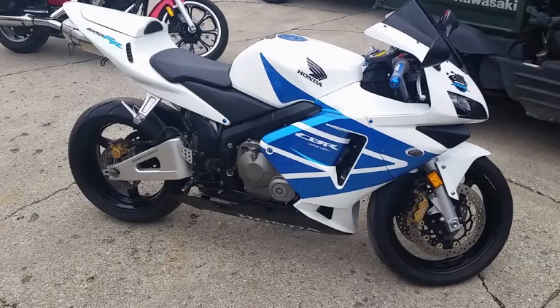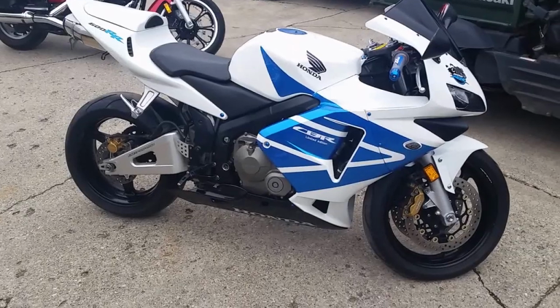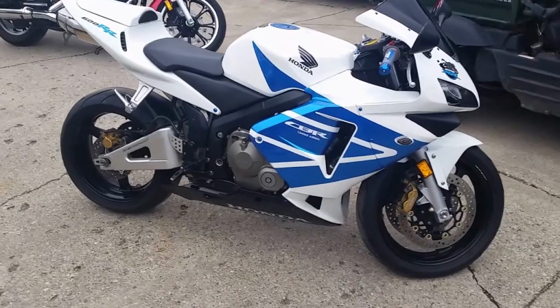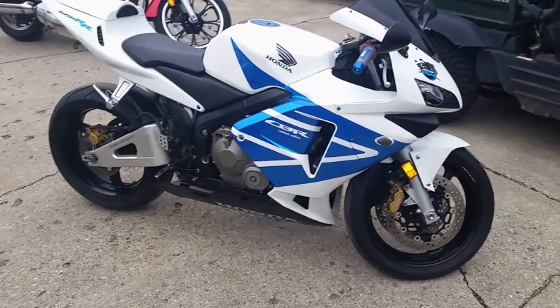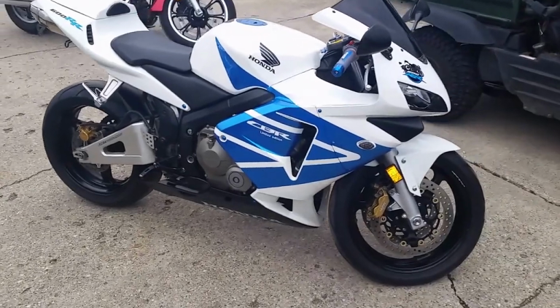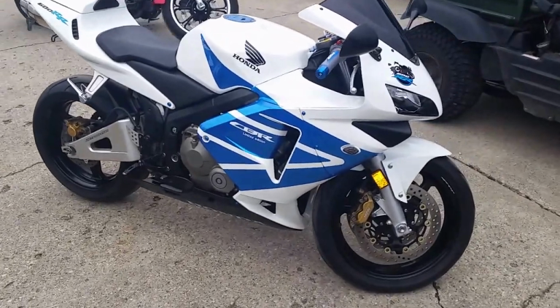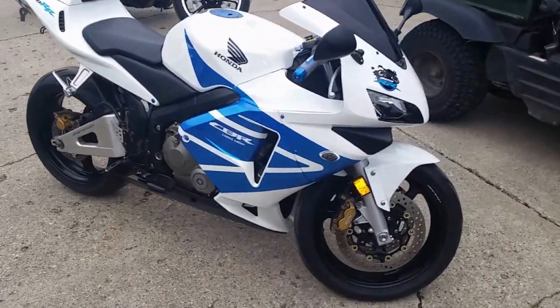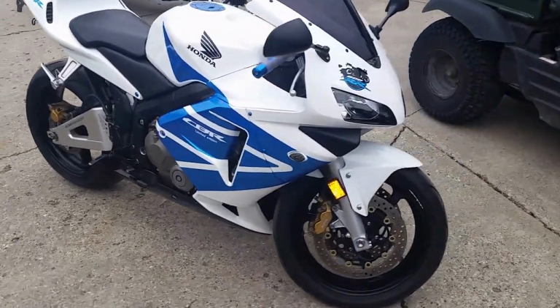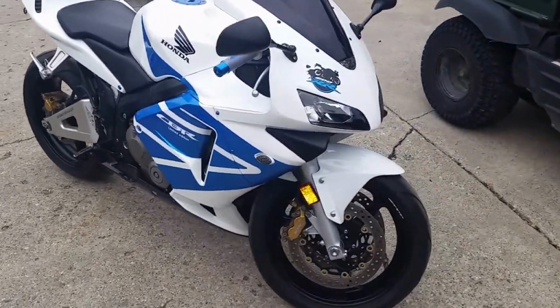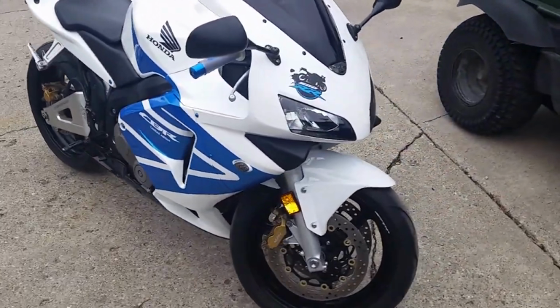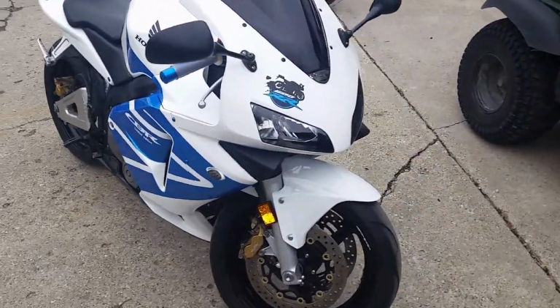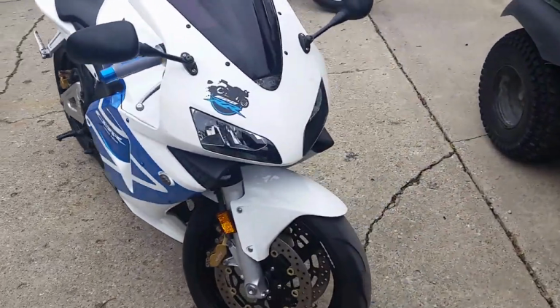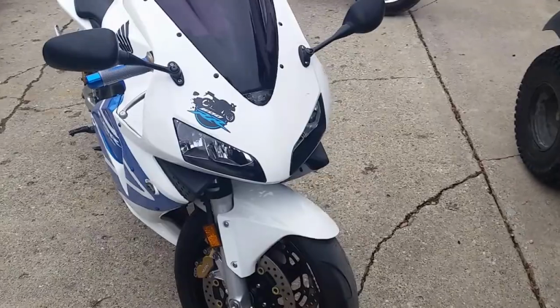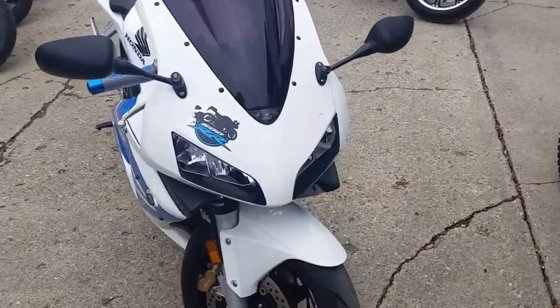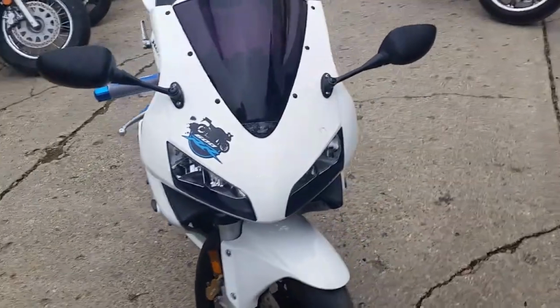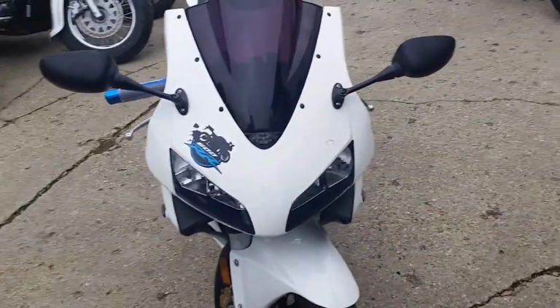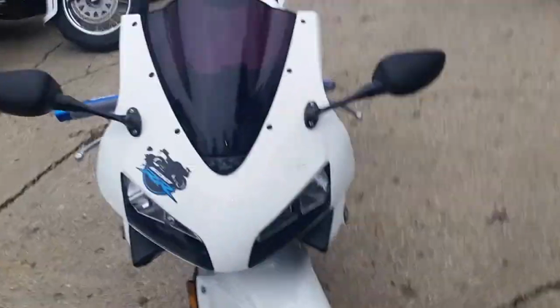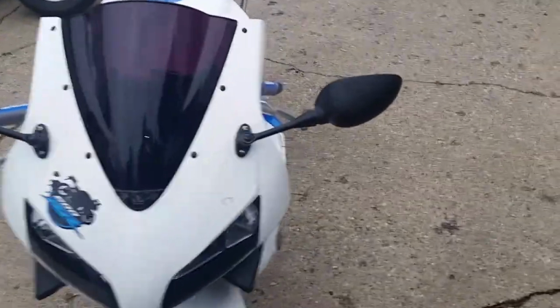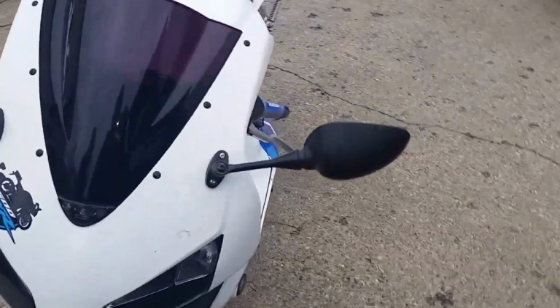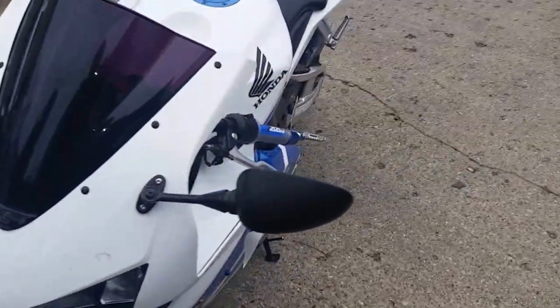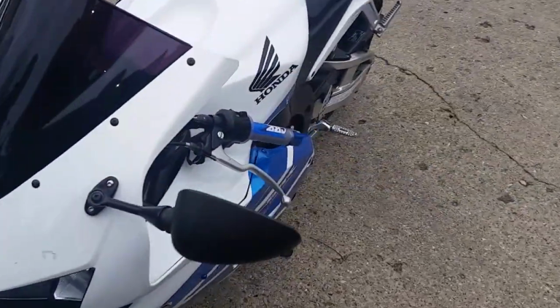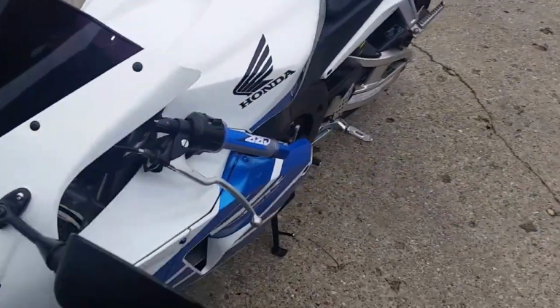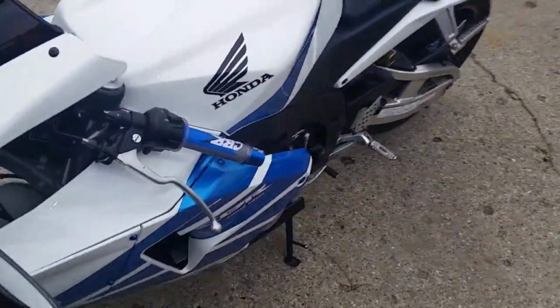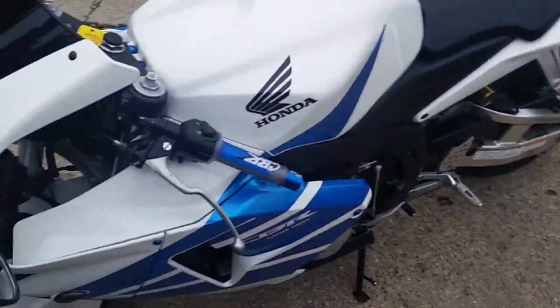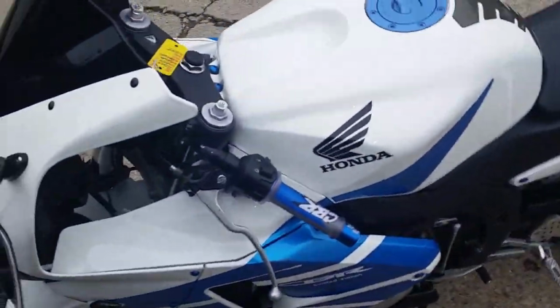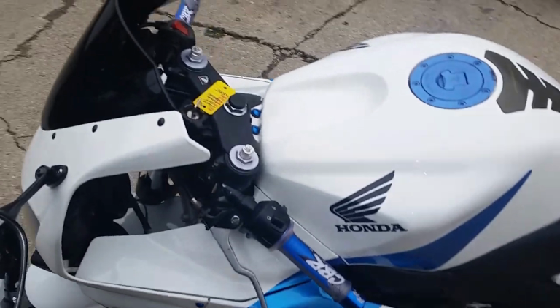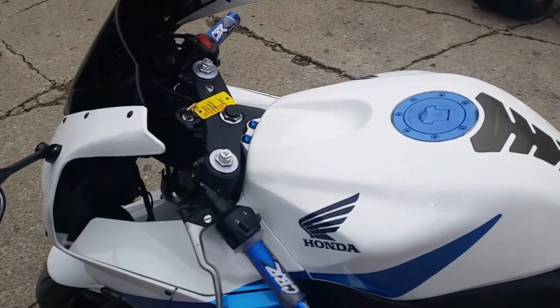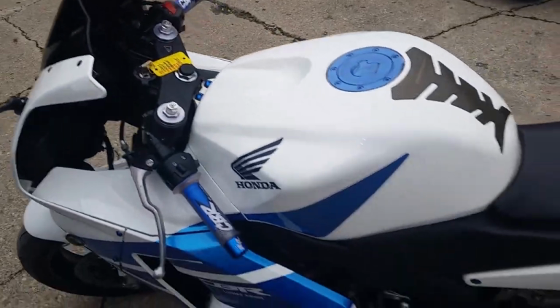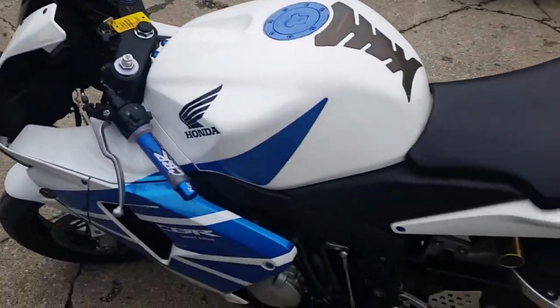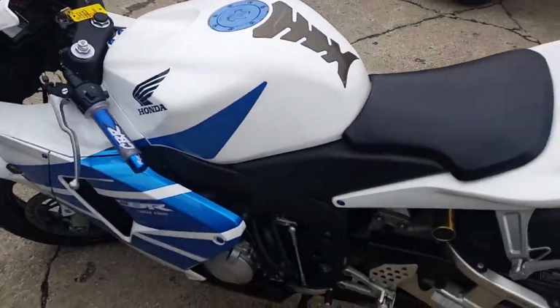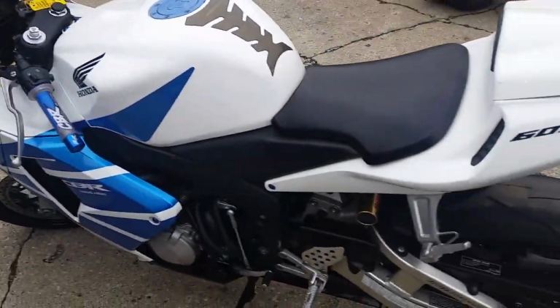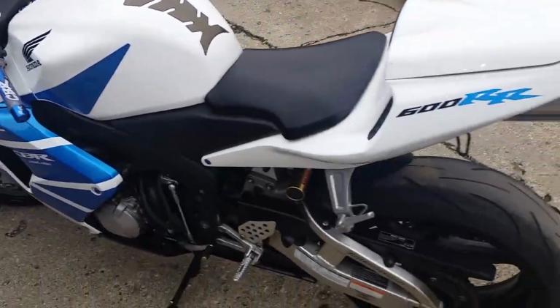Hey guys, we have a 2004 Honda CBR600 sport bike for sale for only $39.99 or $79 a month. This thing's just been serviced at an authorized Honda dealership. All the fluids have been changed and ready for the open road.